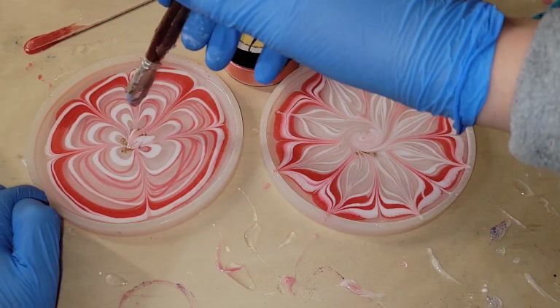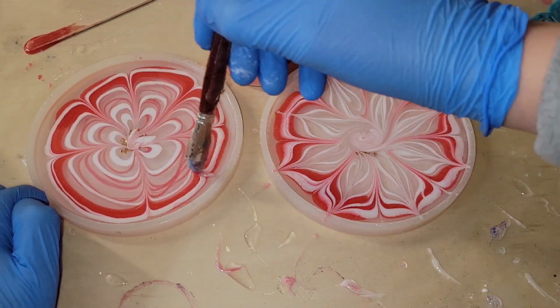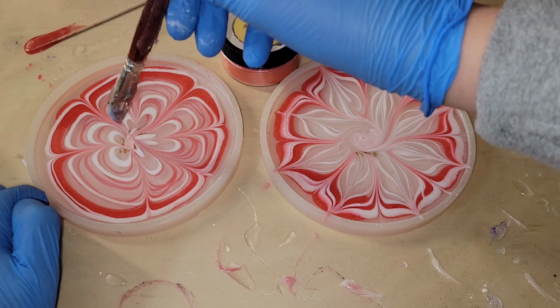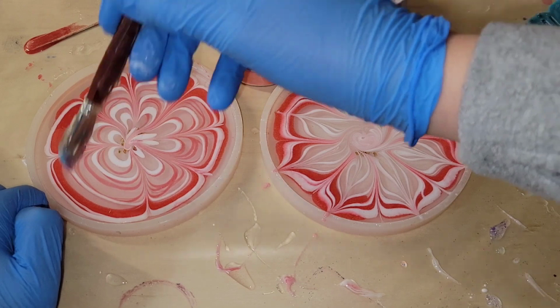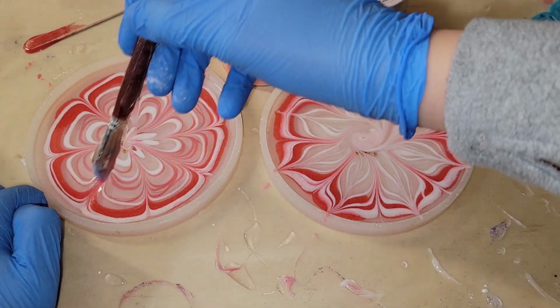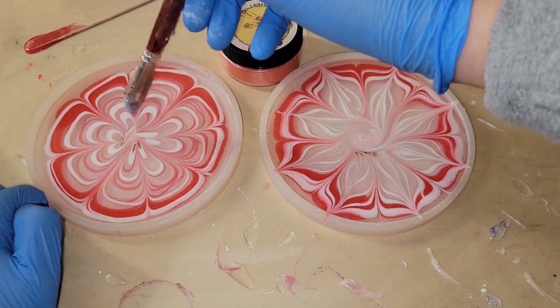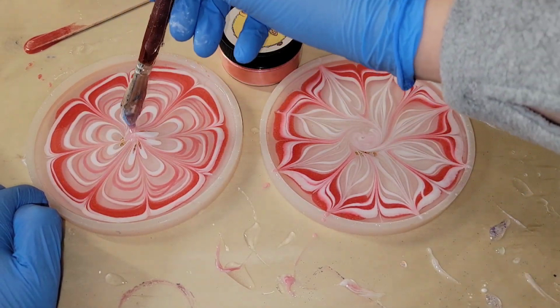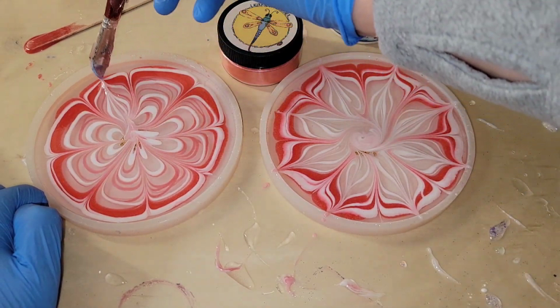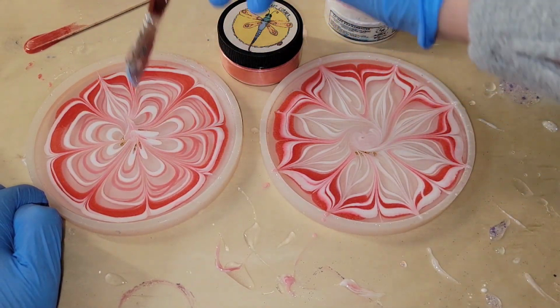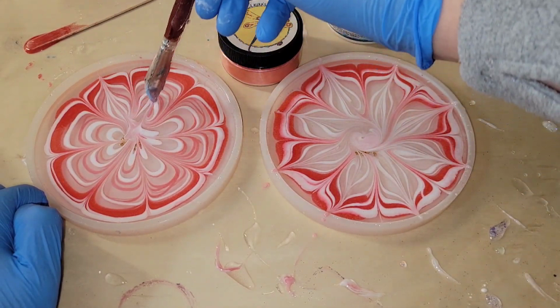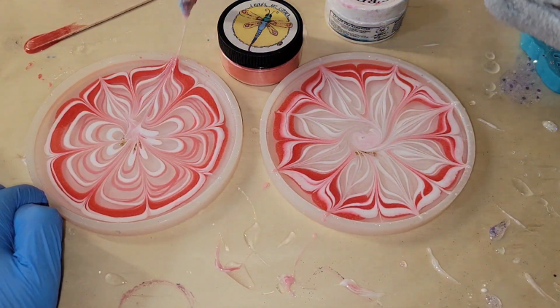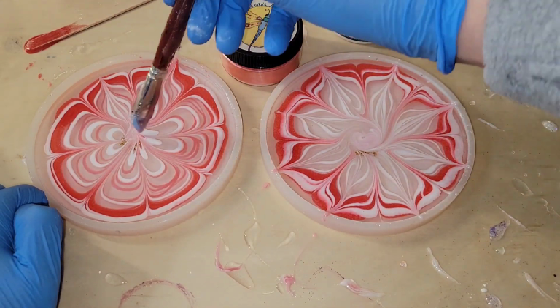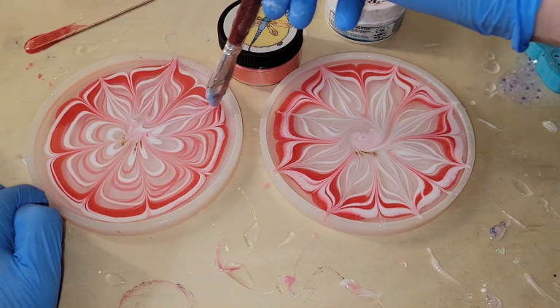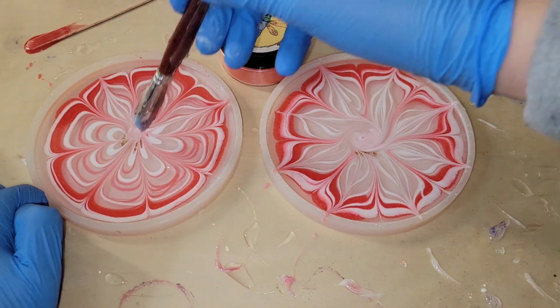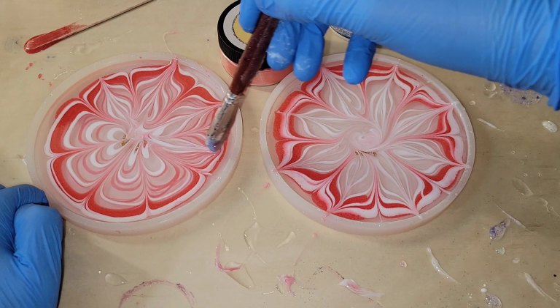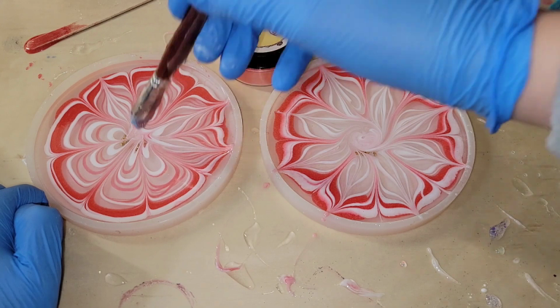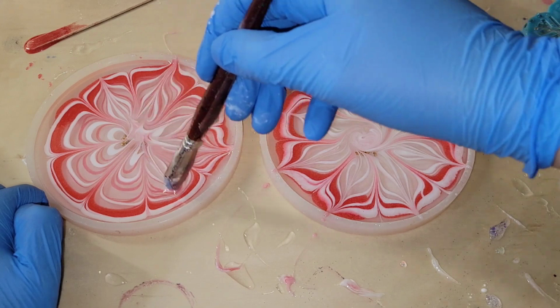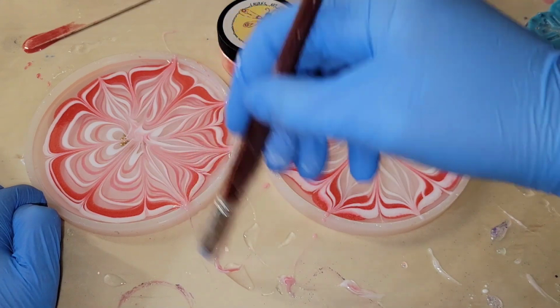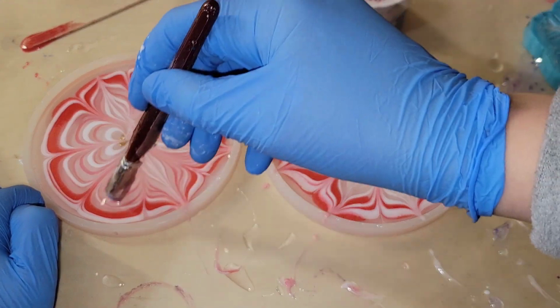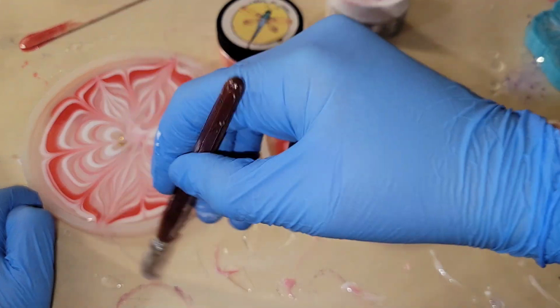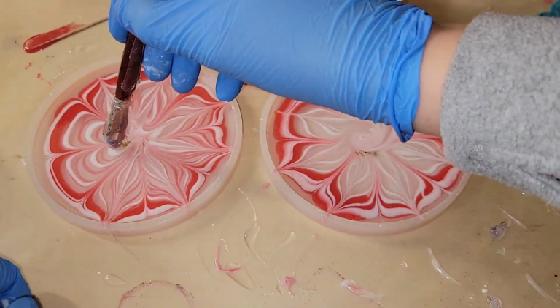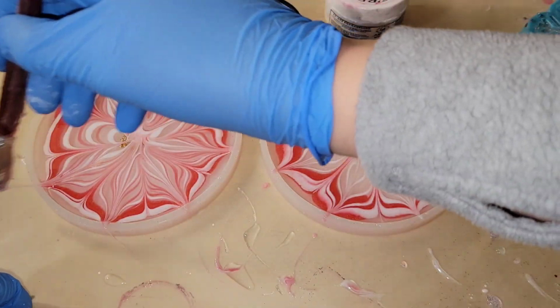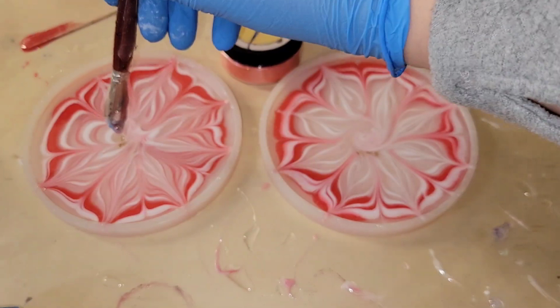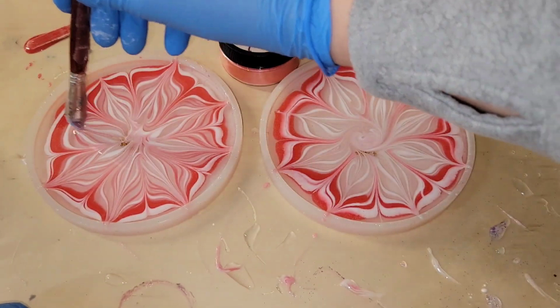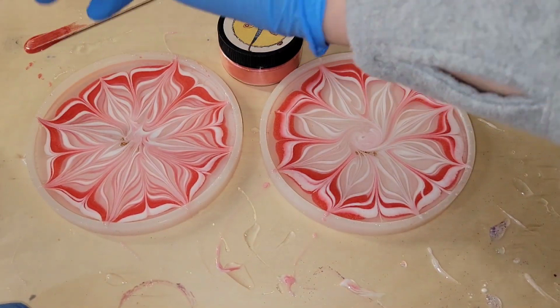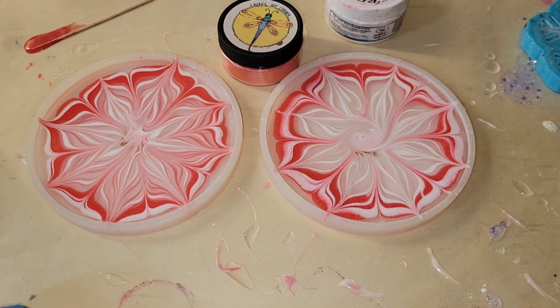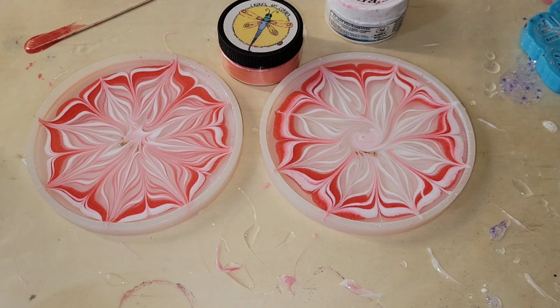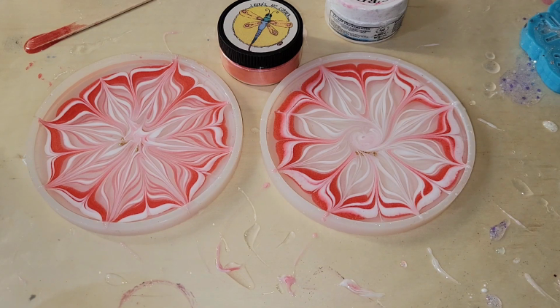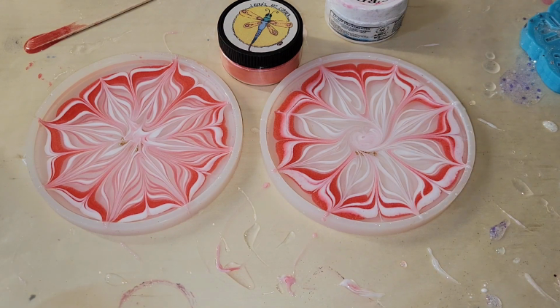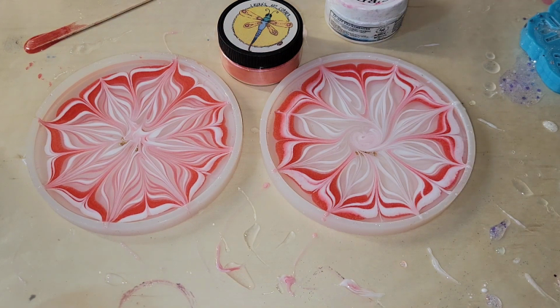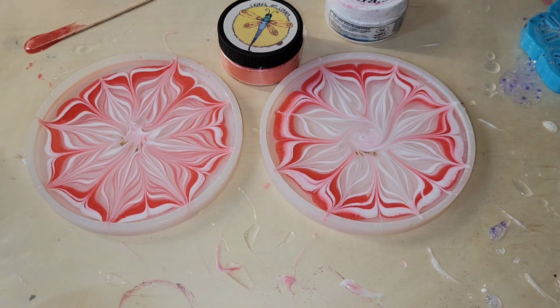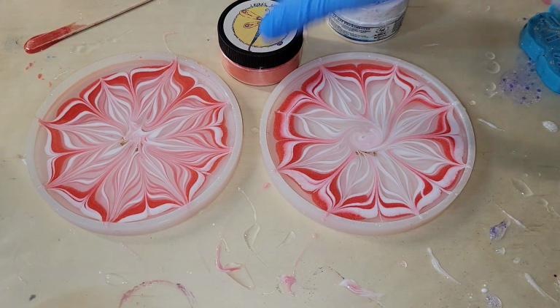When I do this I like to think of the face of a clock. I'll do 12 o'clock, six o'clock, three o'clock, nine o'clock, then split the difference between those petals, and then do another set of lines going from the center out on each of the little flower petals.